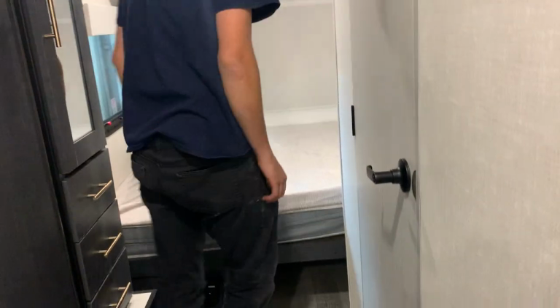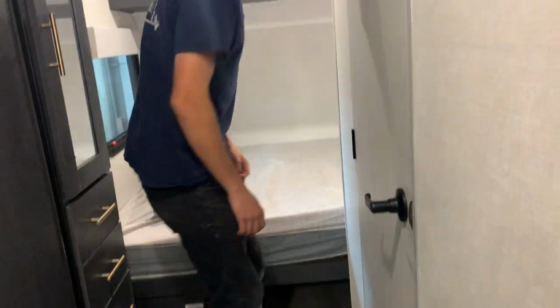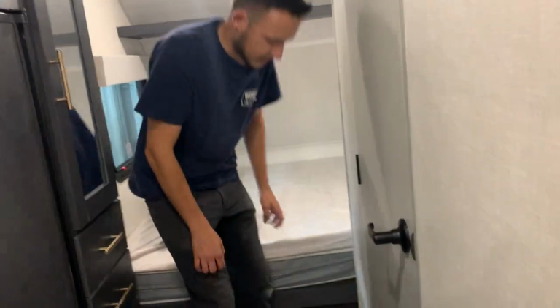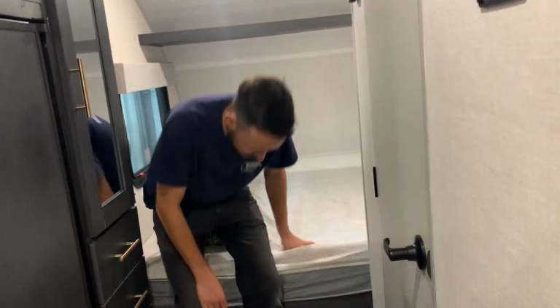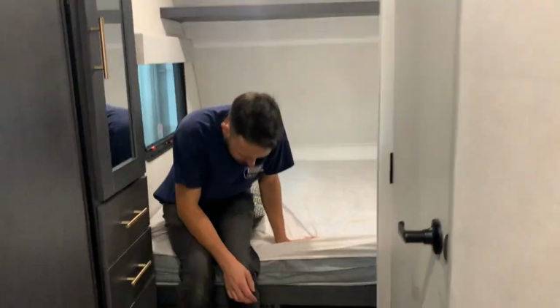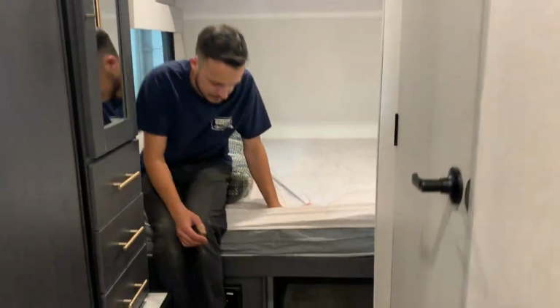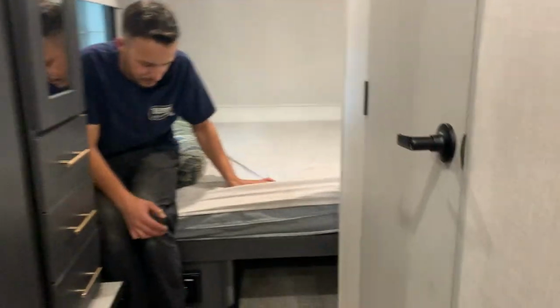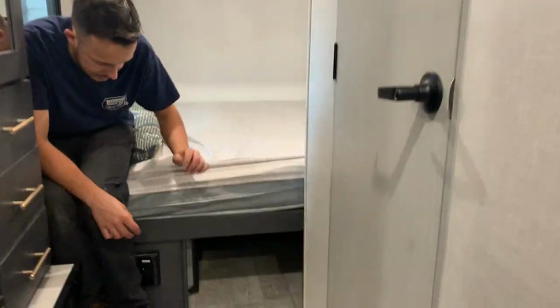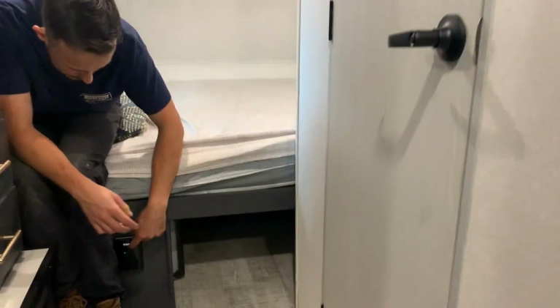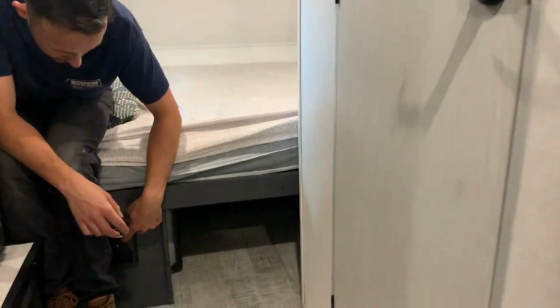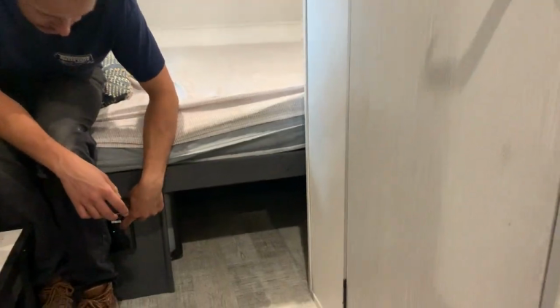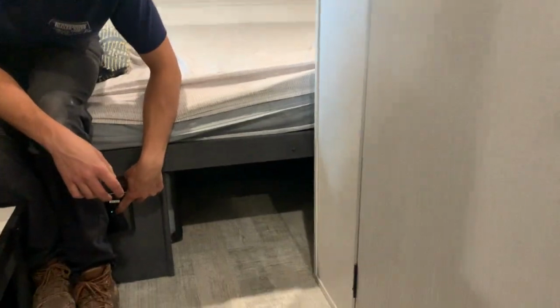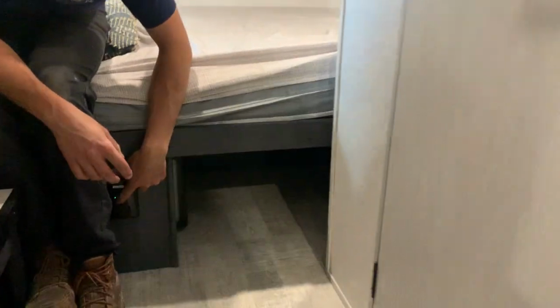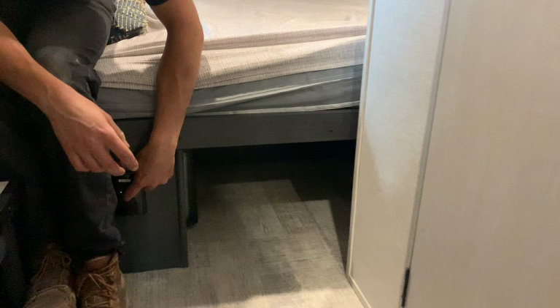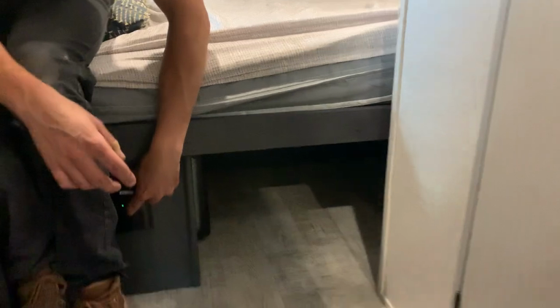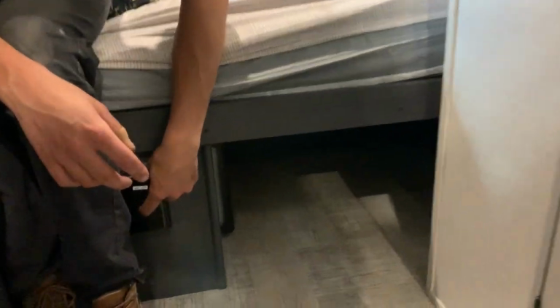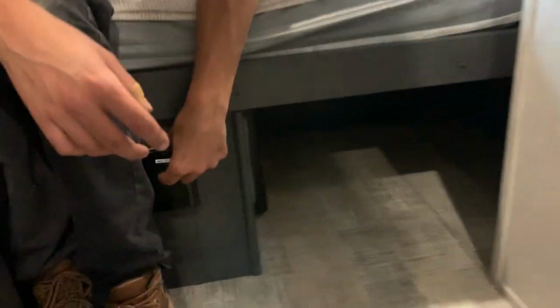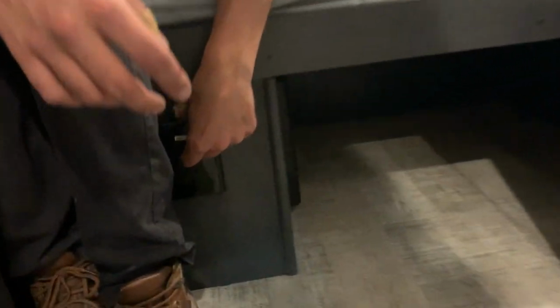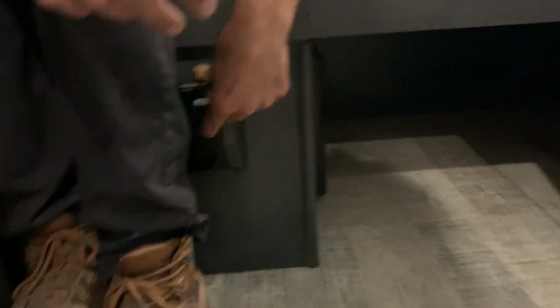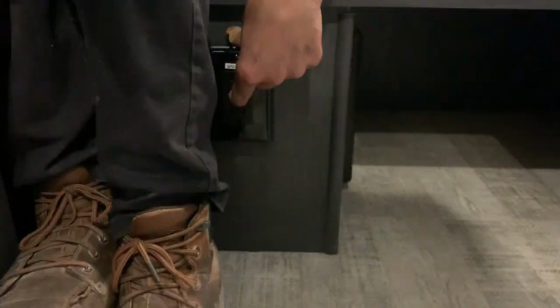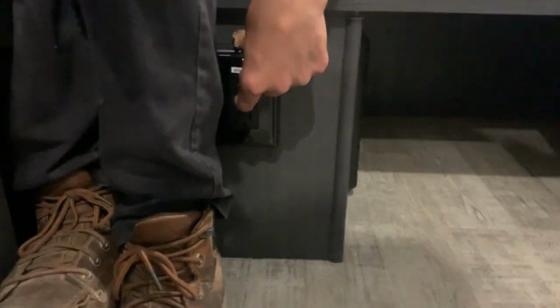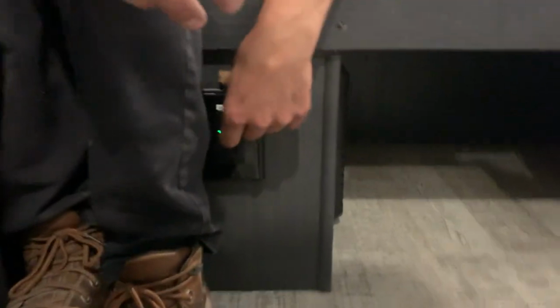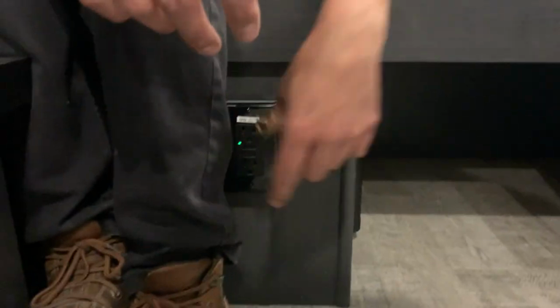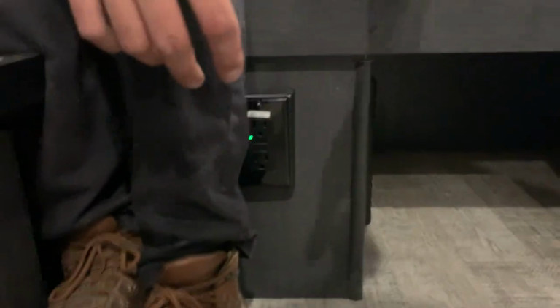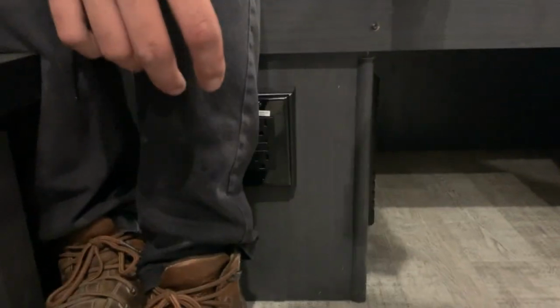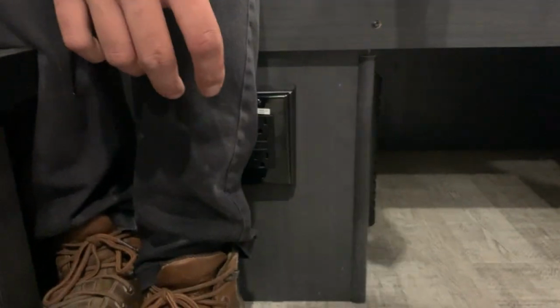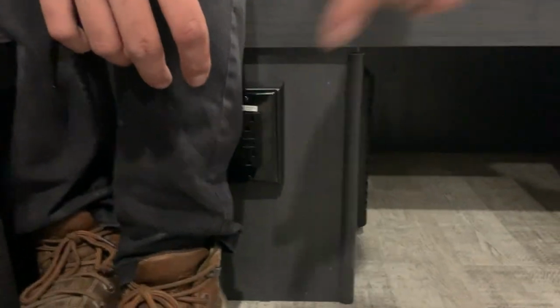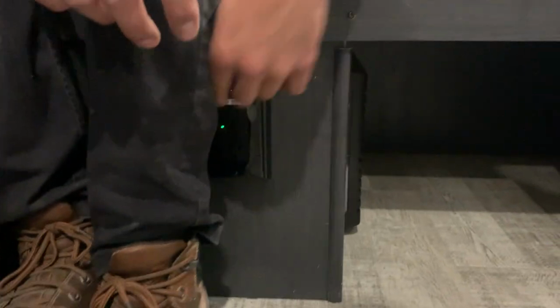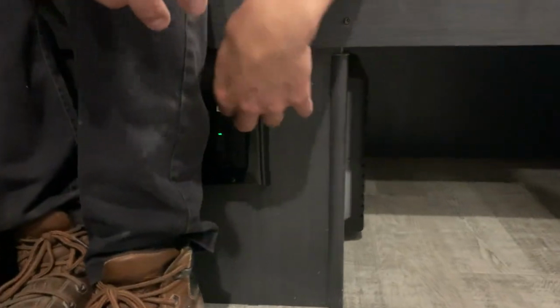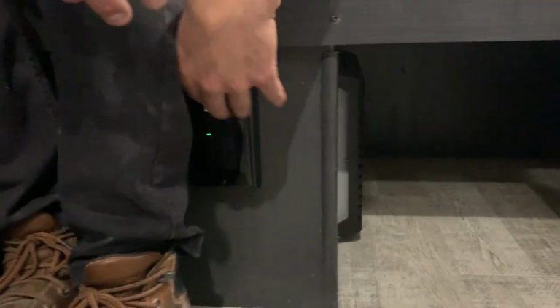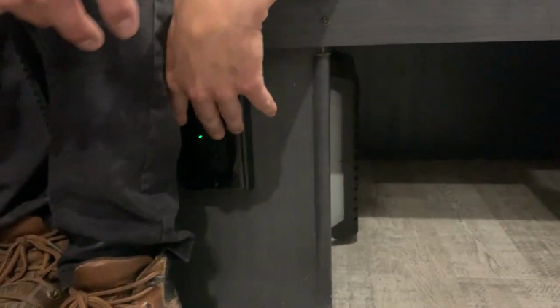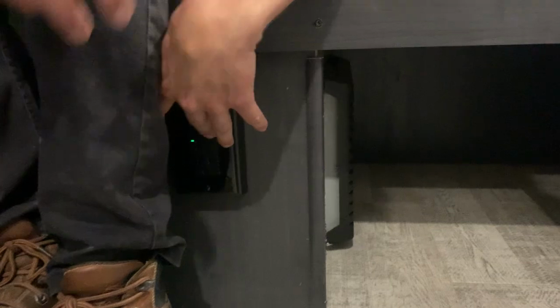Right down here you've got your main GFI plug. You've got test on the bottom and reset at the top. If you ever have an outlet that doesn't work, this would be the first place to check.